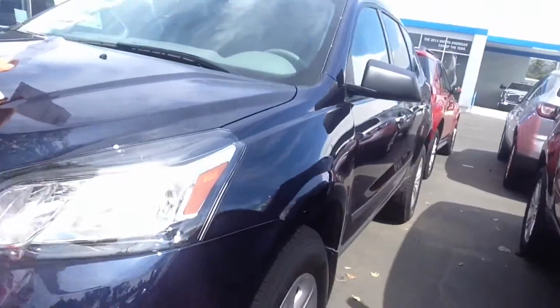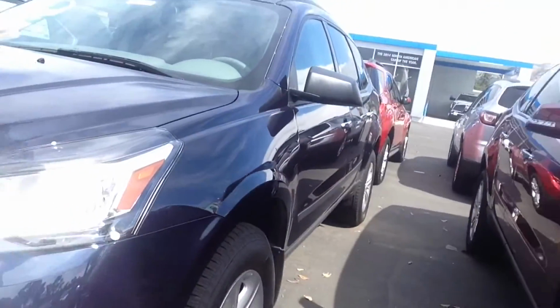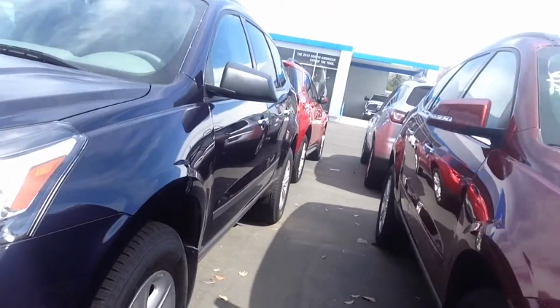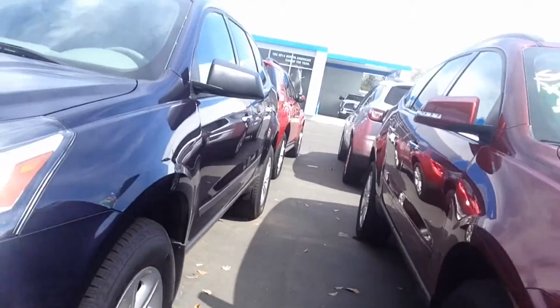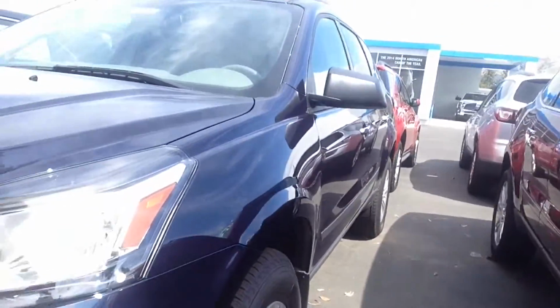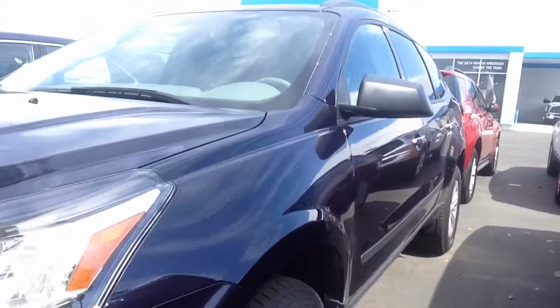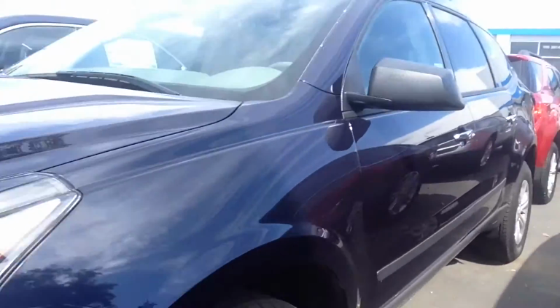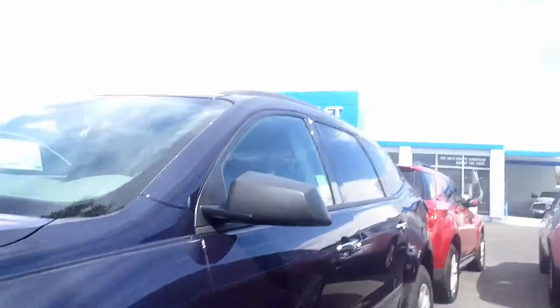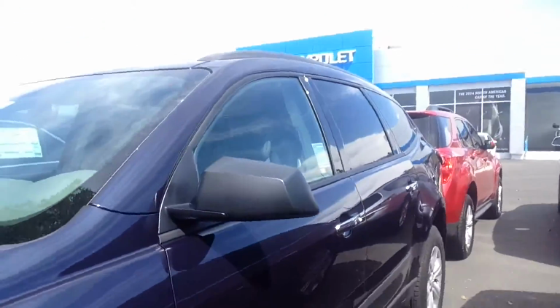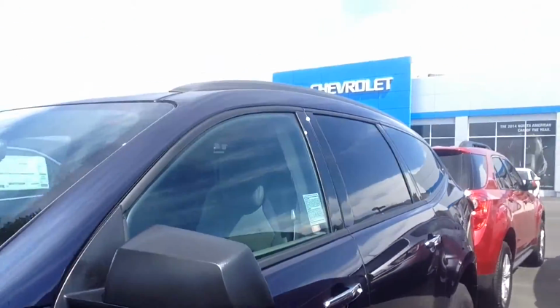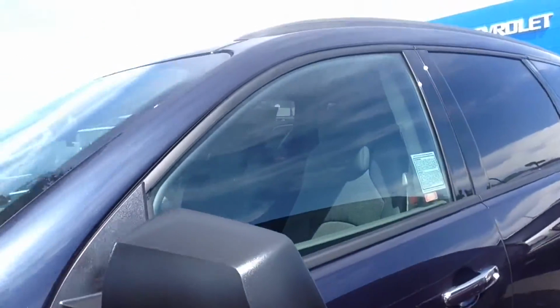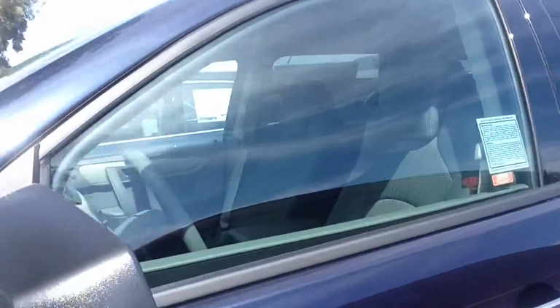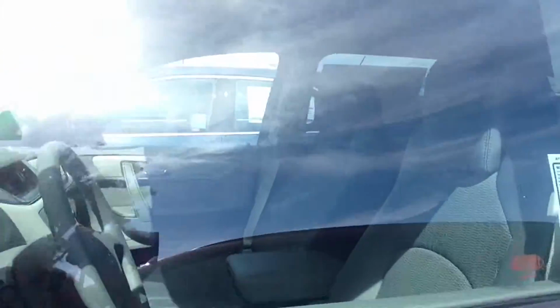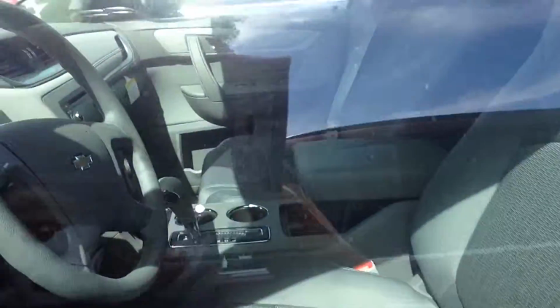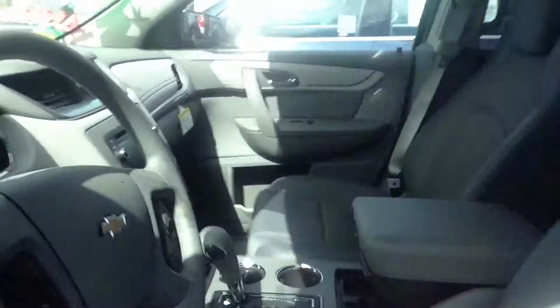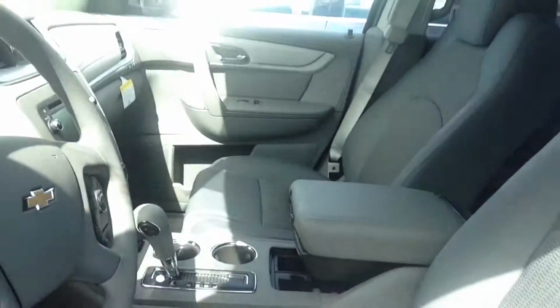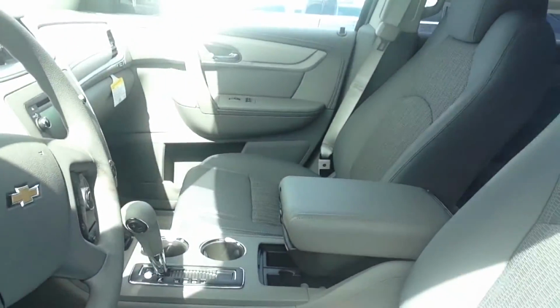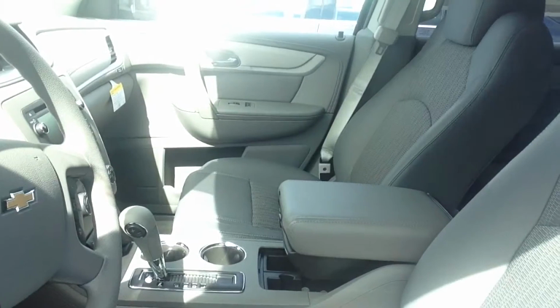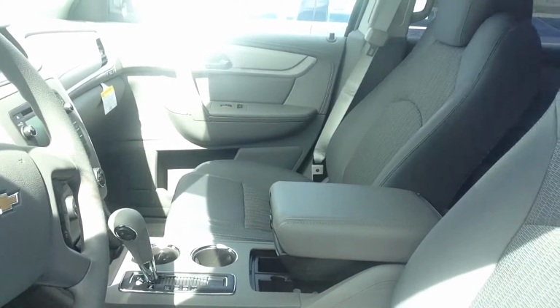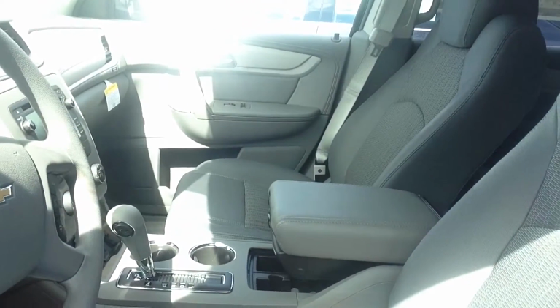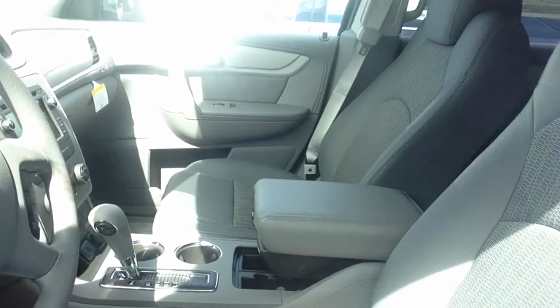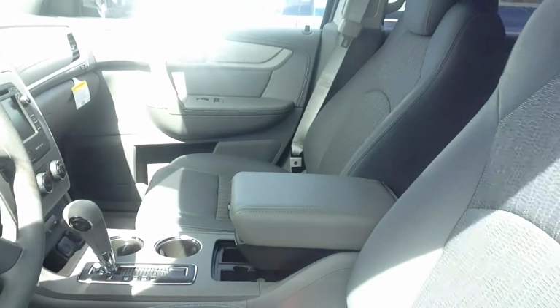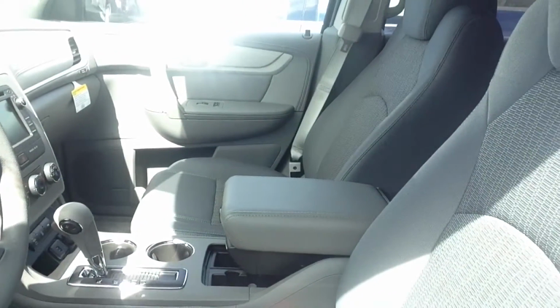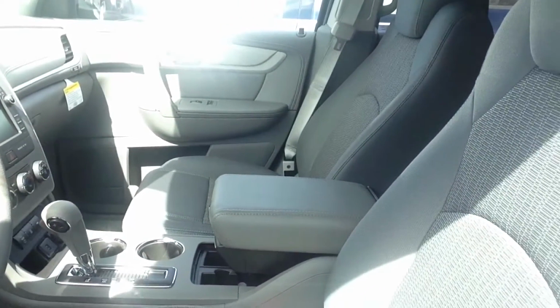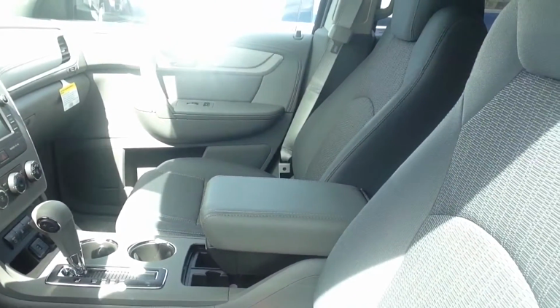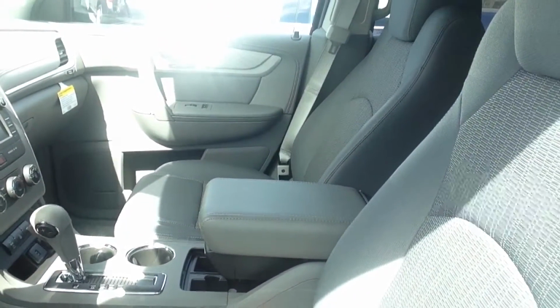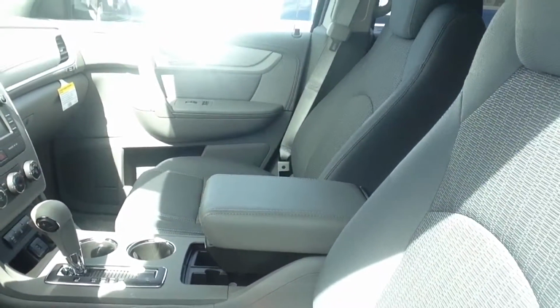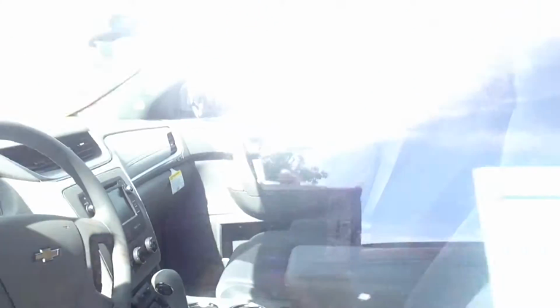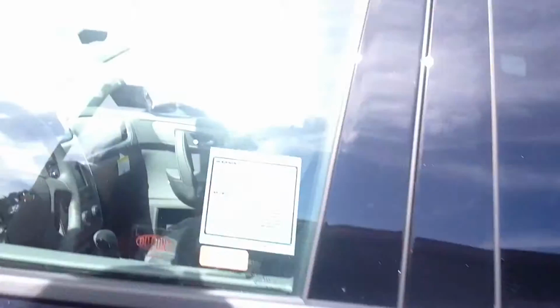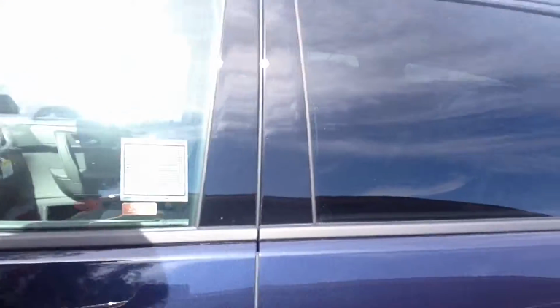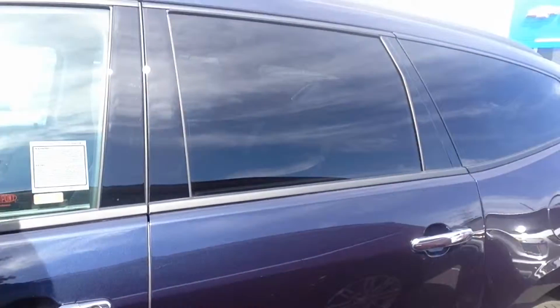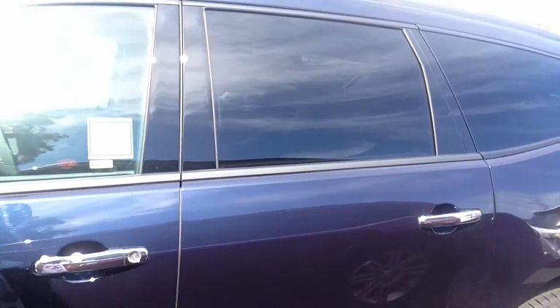This one's absolutely gorgeous in a very nice blue. To see it in person and test drive it to see if this is the right one for you, give me a call. My name is Angie, you can reach me at 909-962-1533.